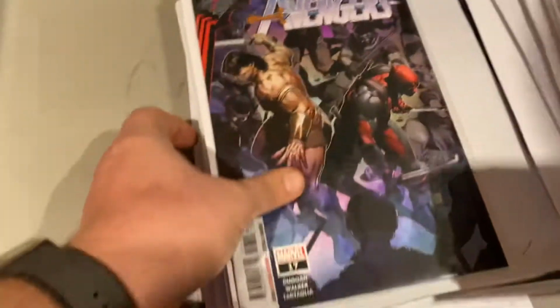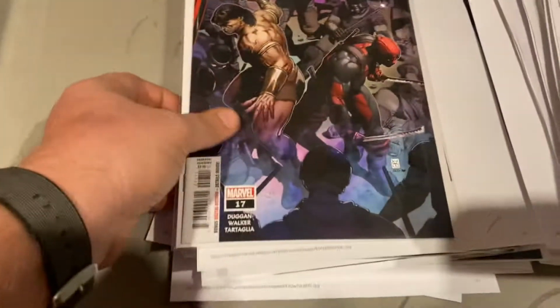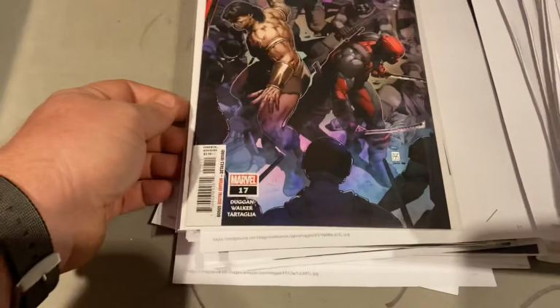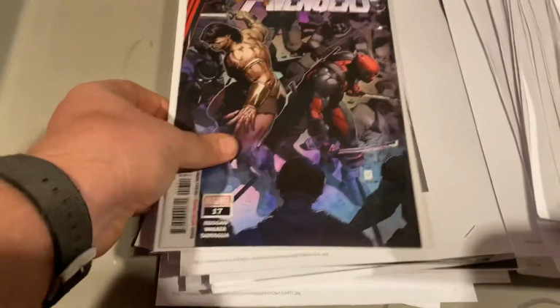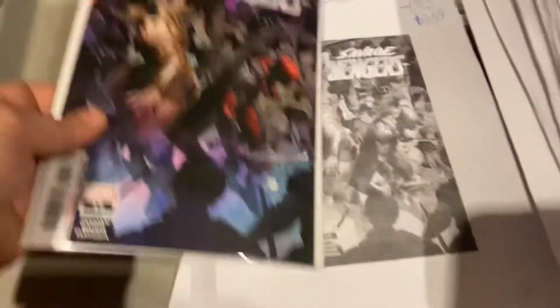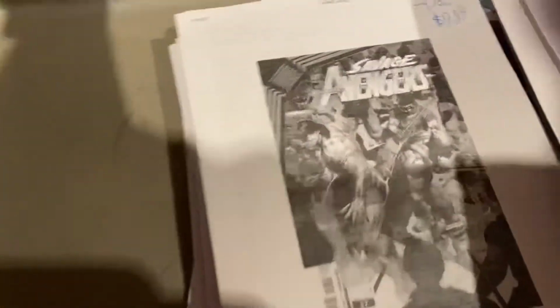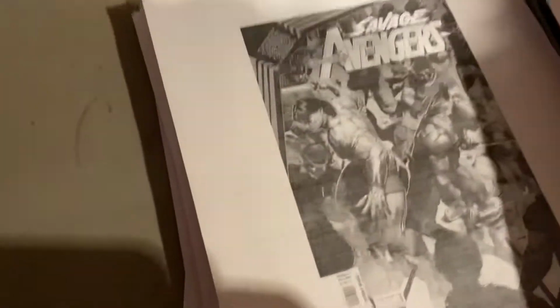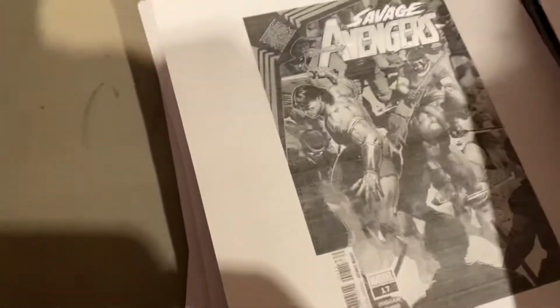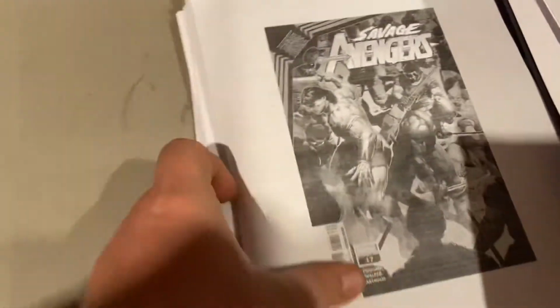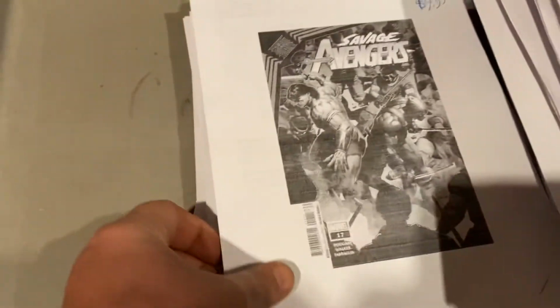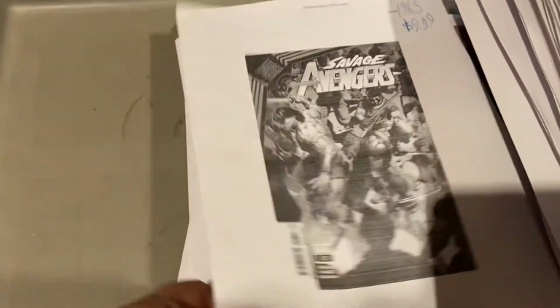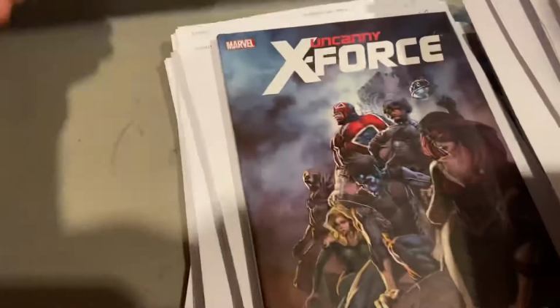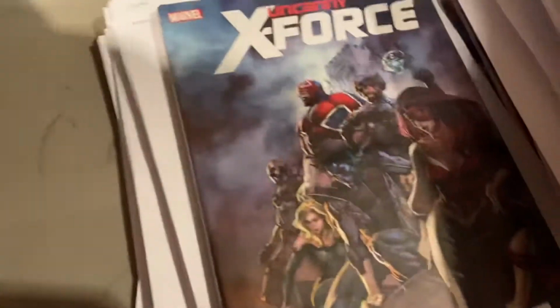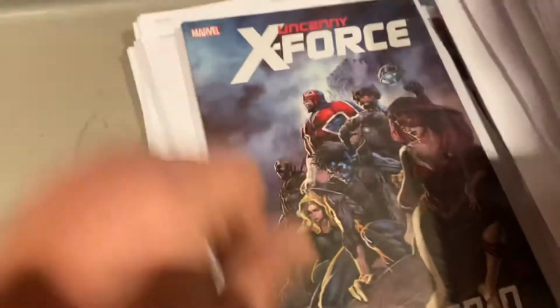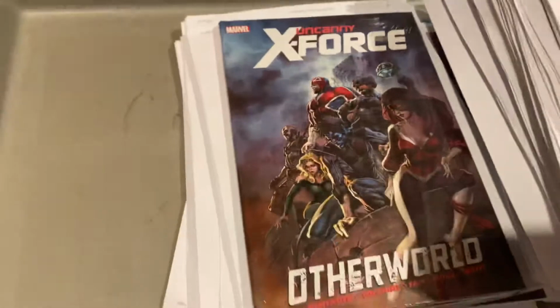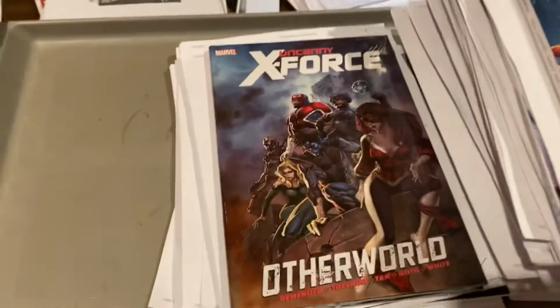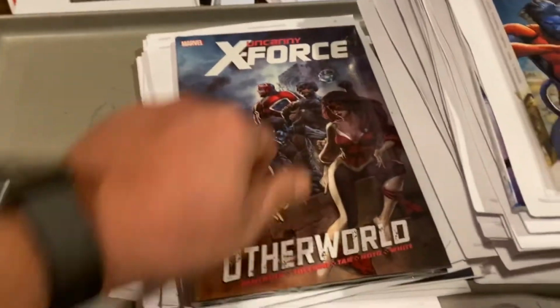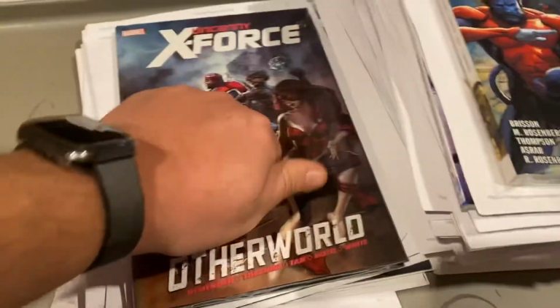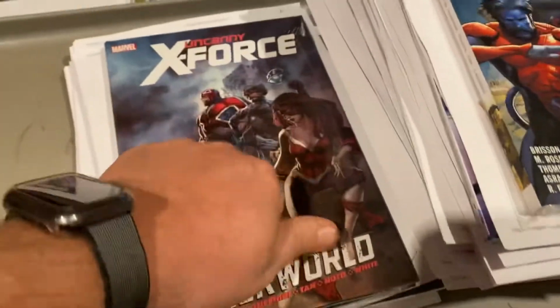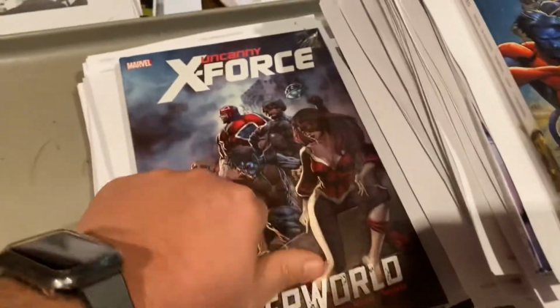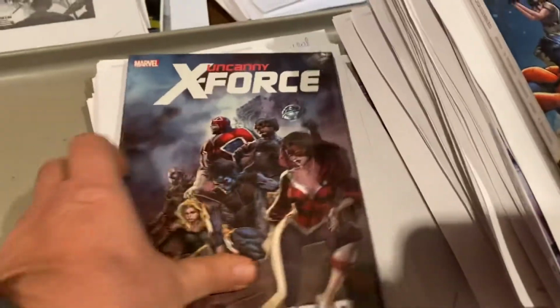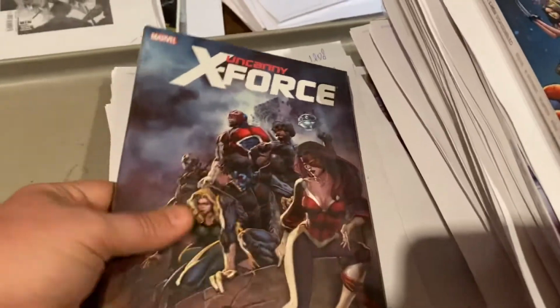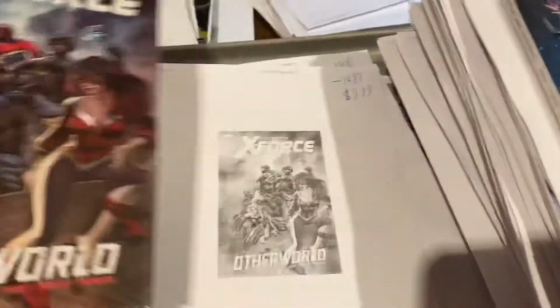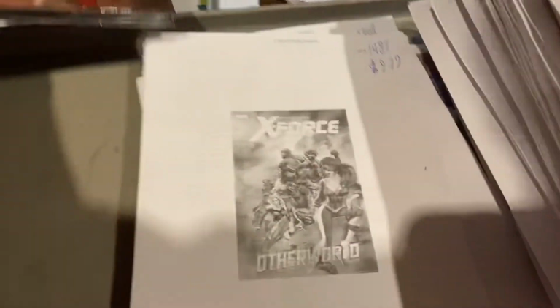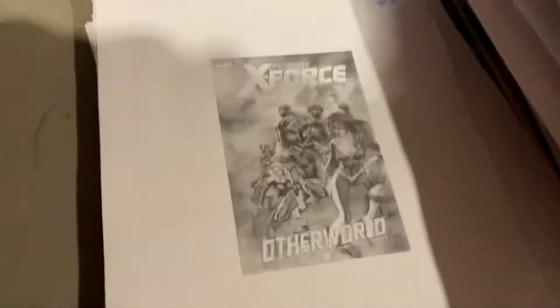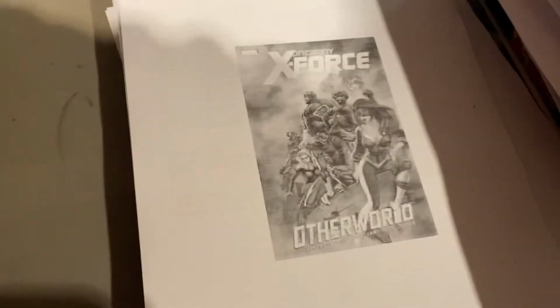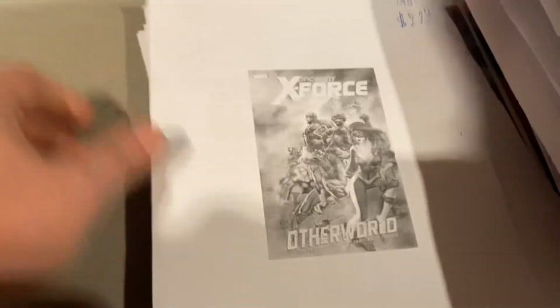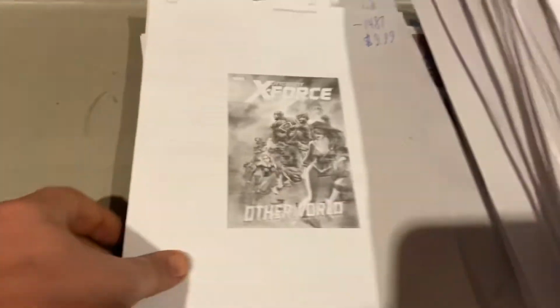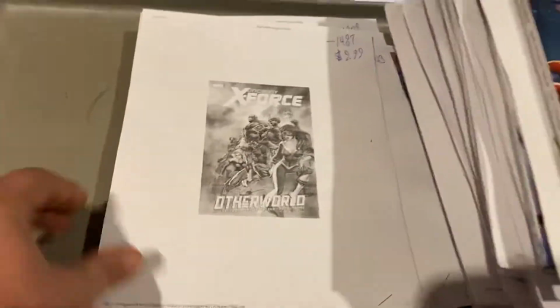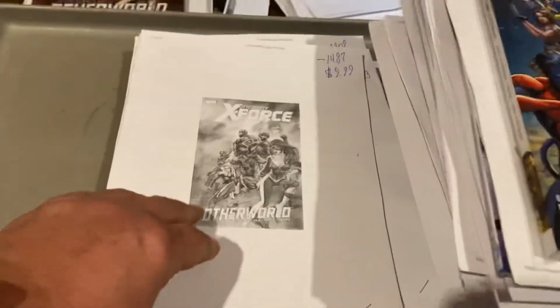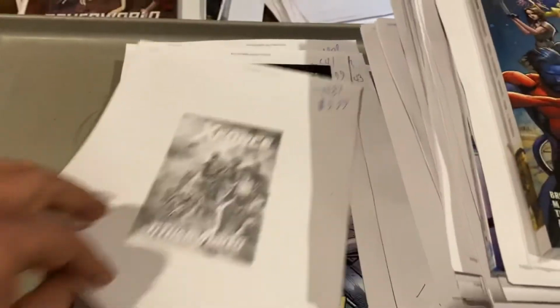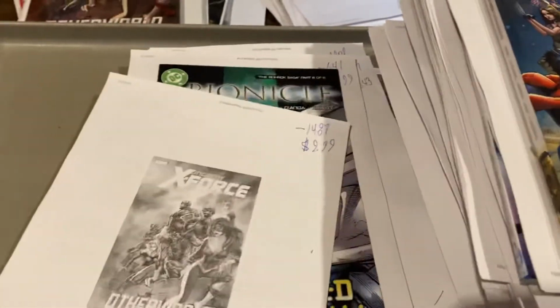Savage Avengers — this is where he teams up with Deadpool — $9.99 on that one. Uncanny X-Force Otherworld hardcover. Thank you Marvel for clearancing to retailers instead of dumping them at Ollie's. $9.99.